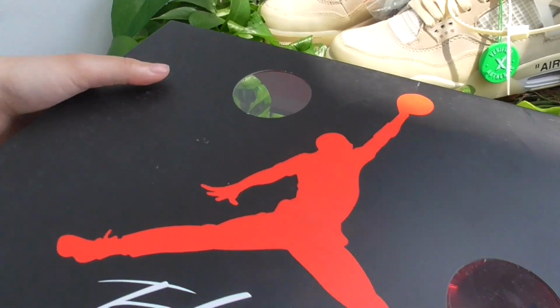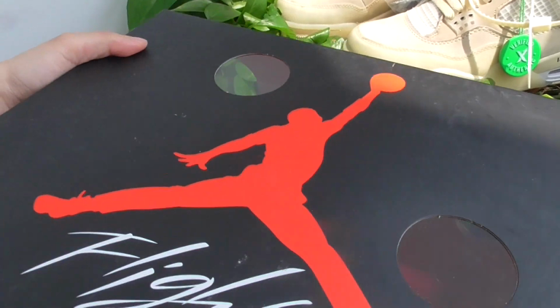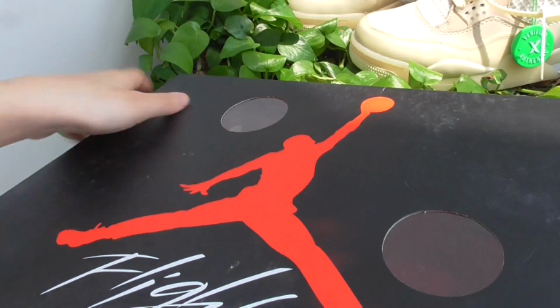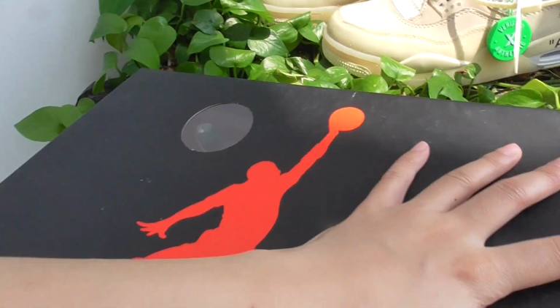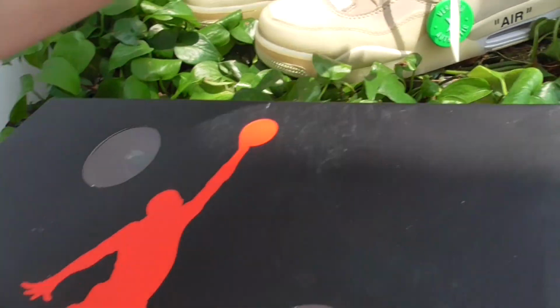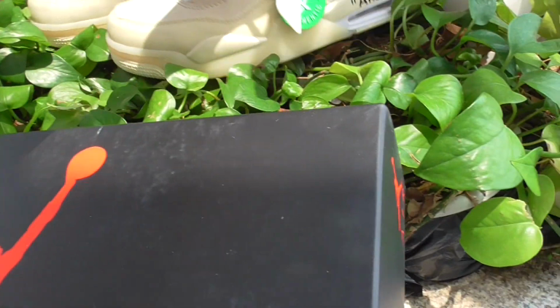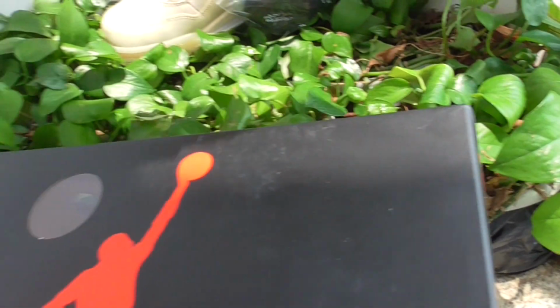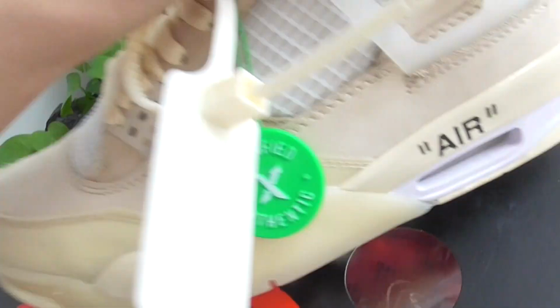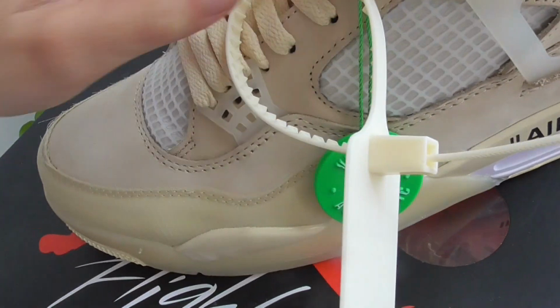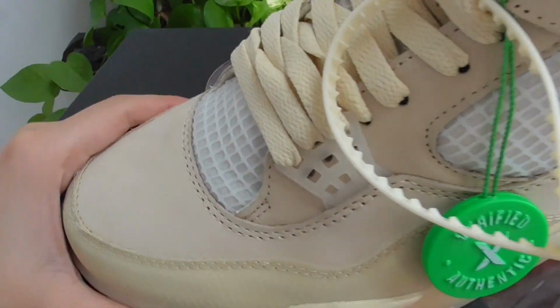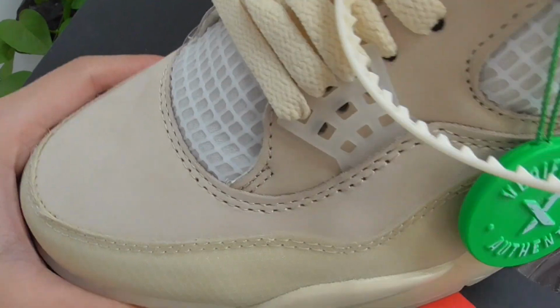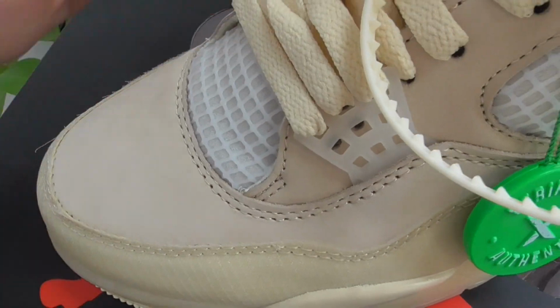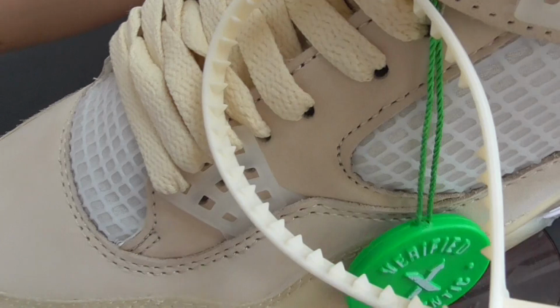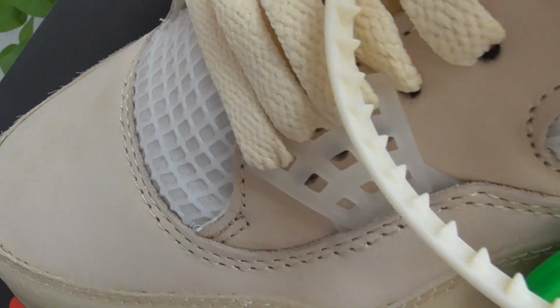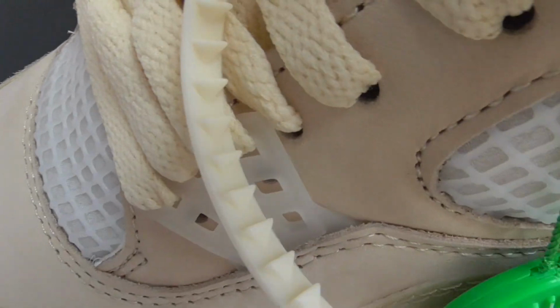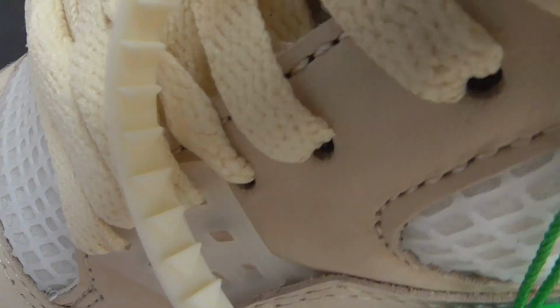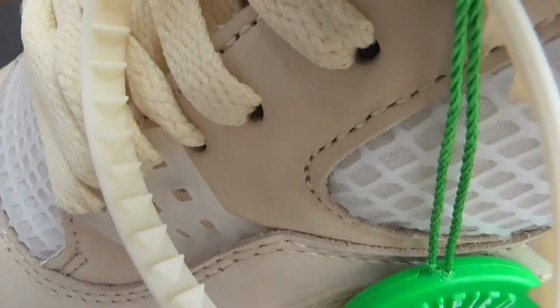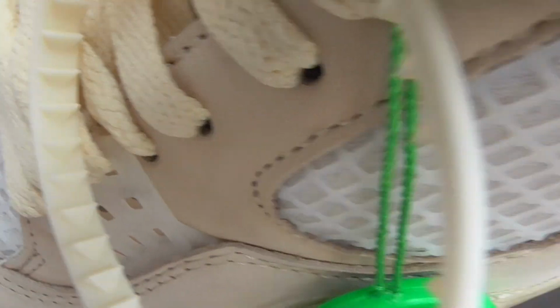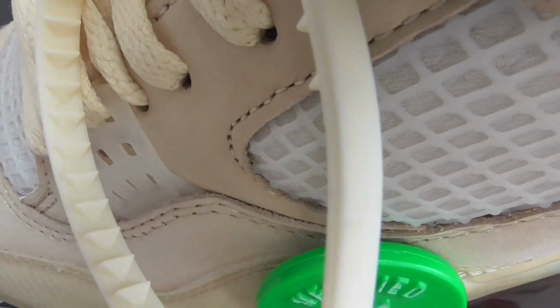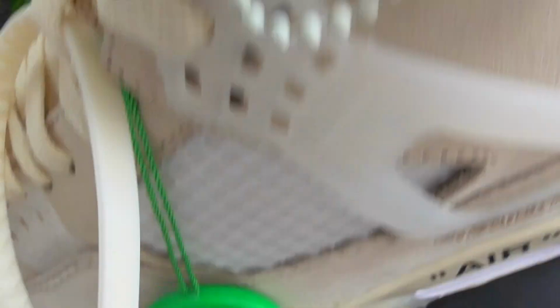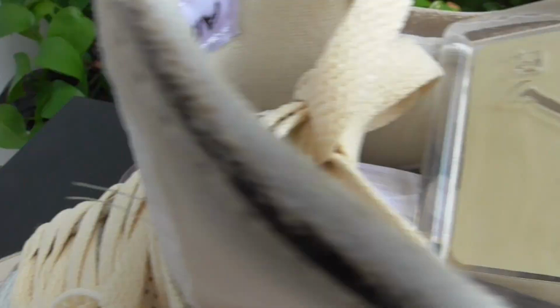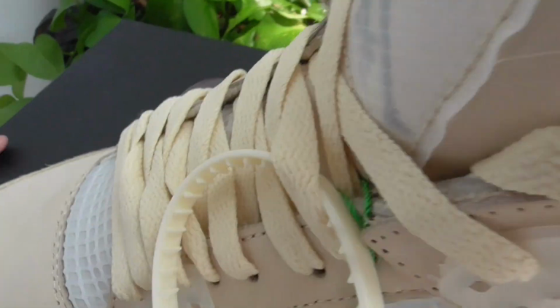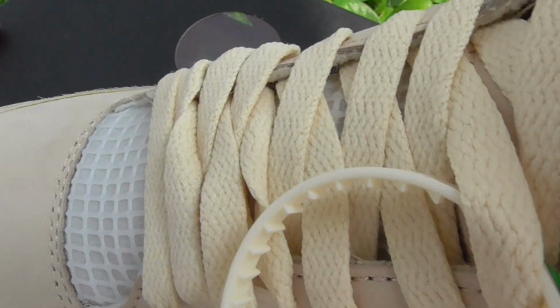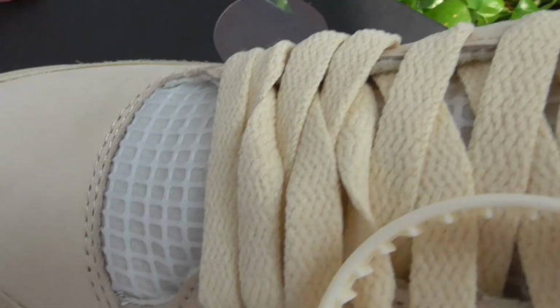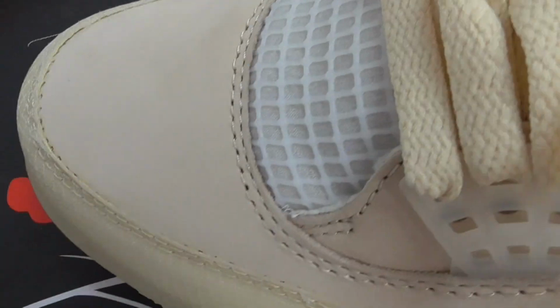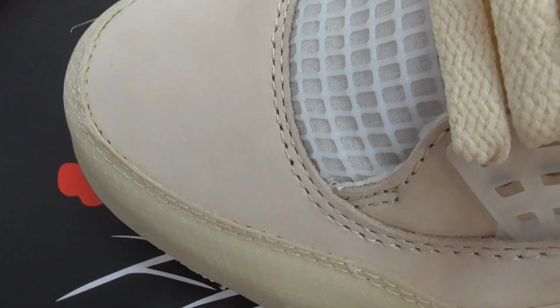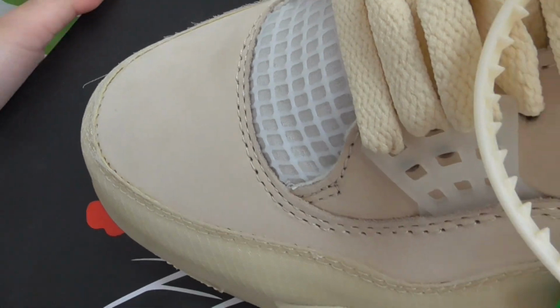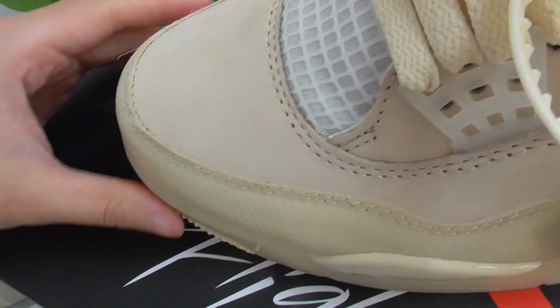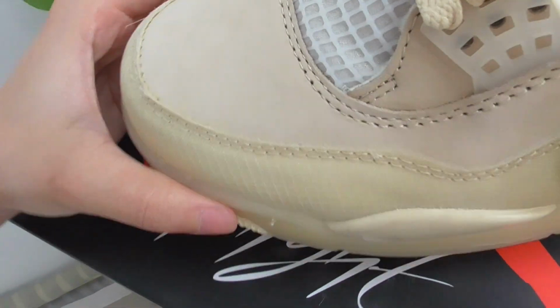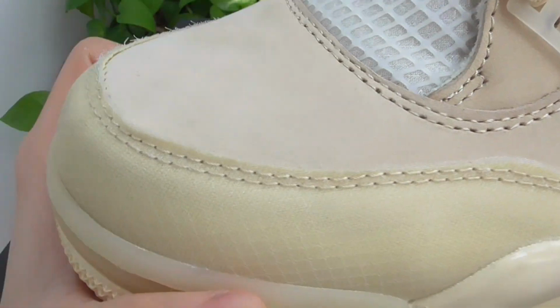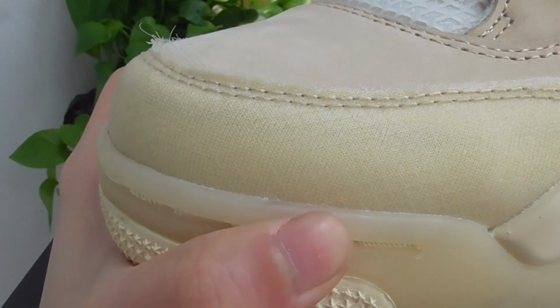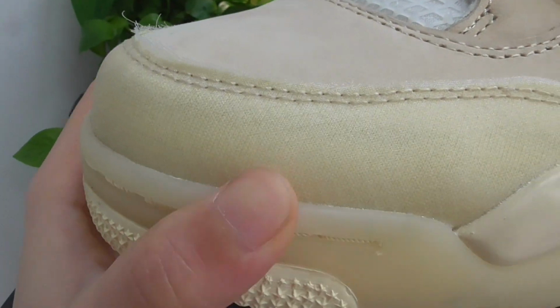These are the details of the shoes. These shoe uppers have three material parts. The front parts are with transparent.